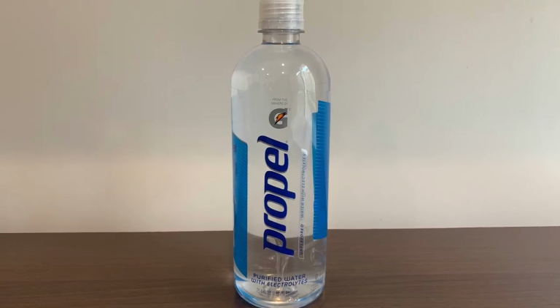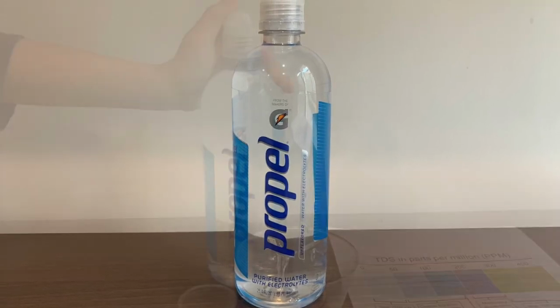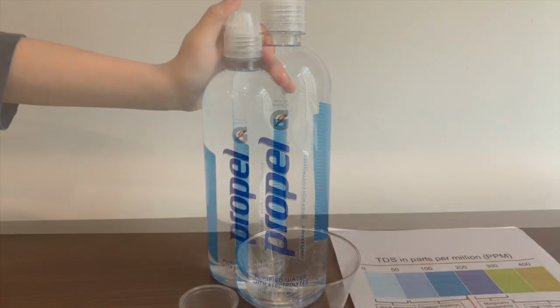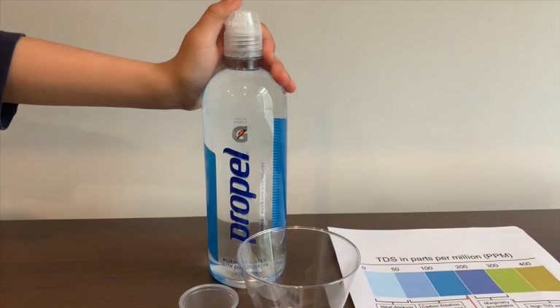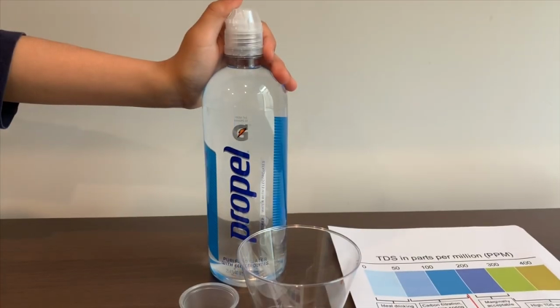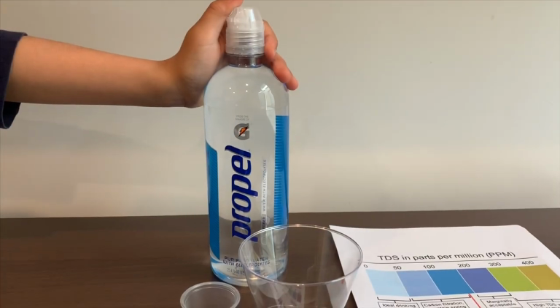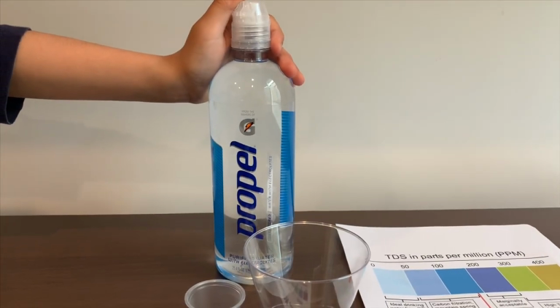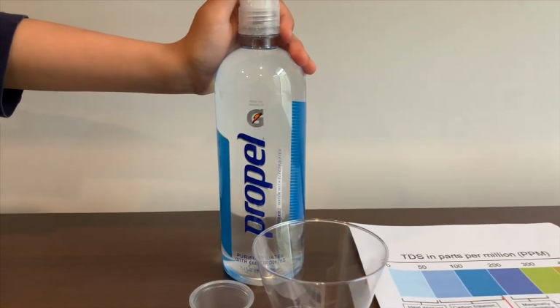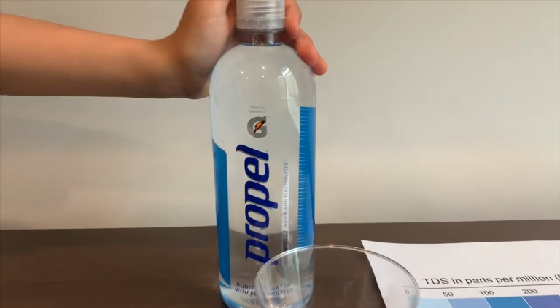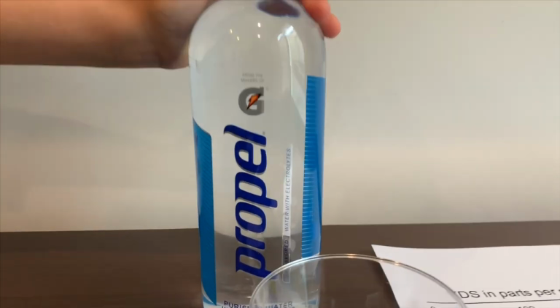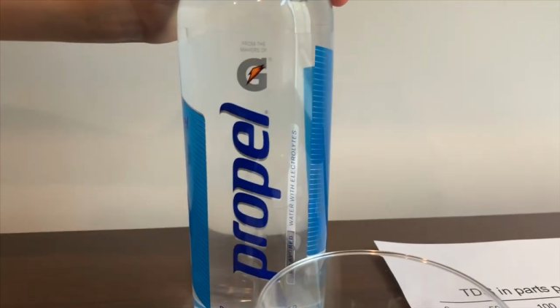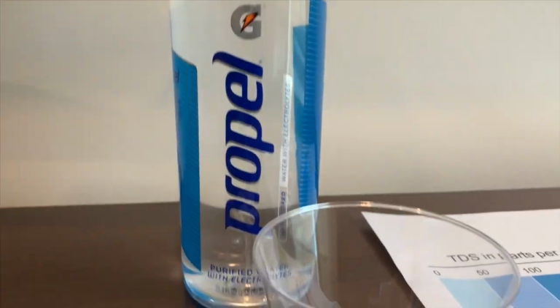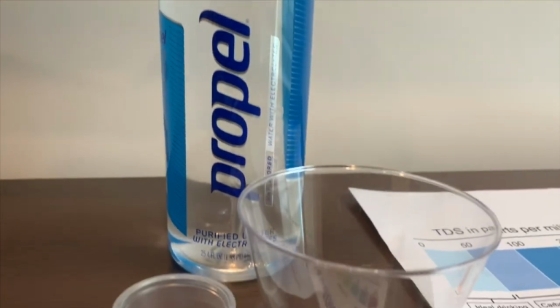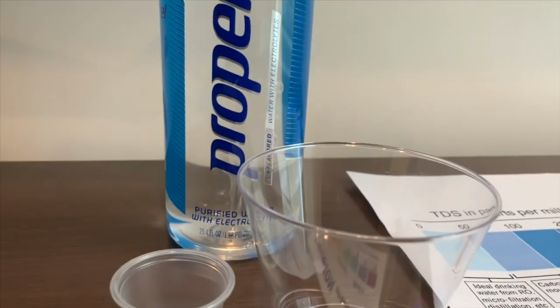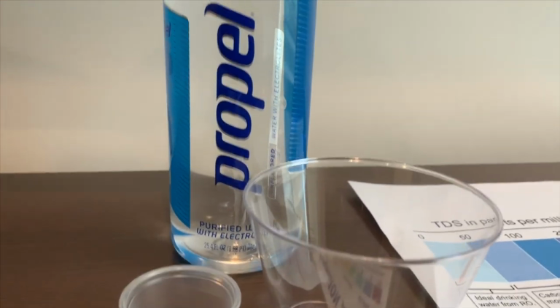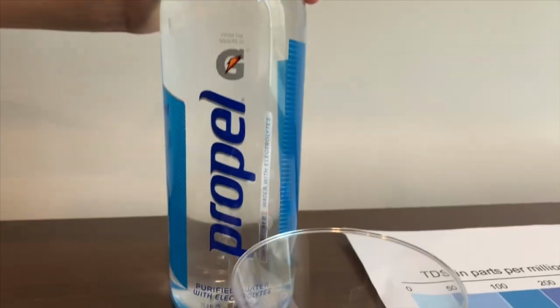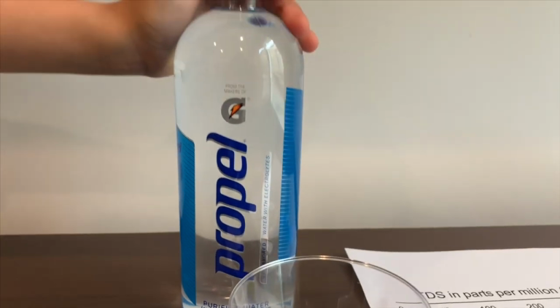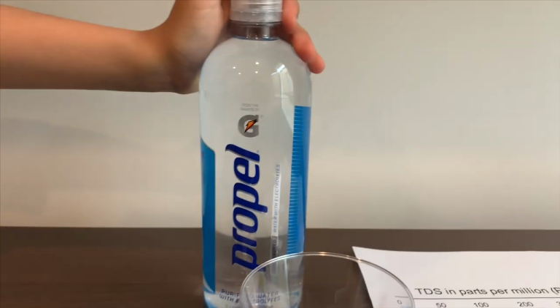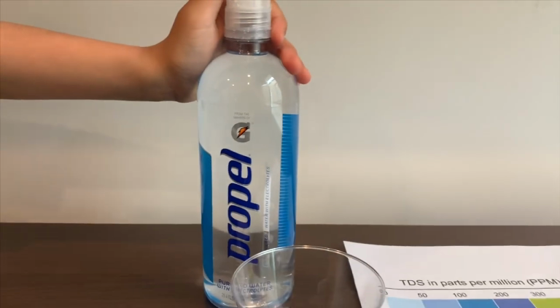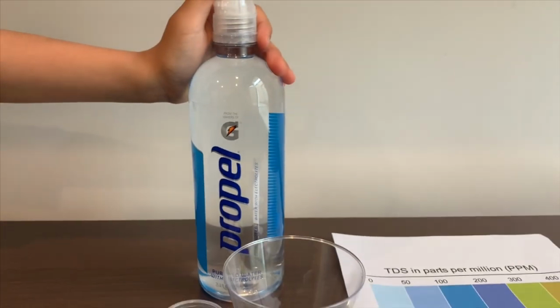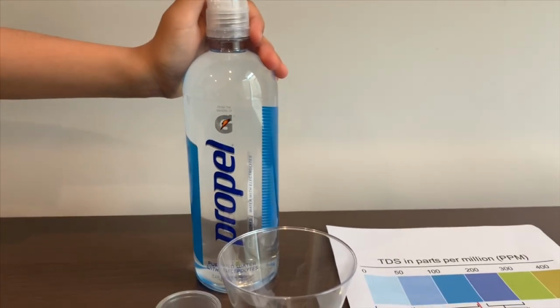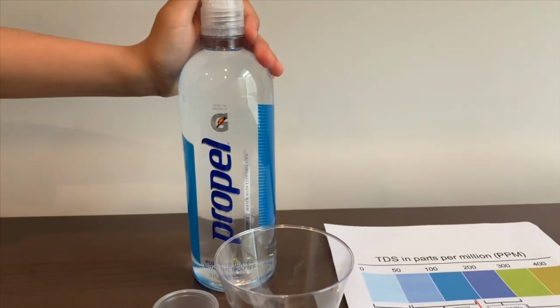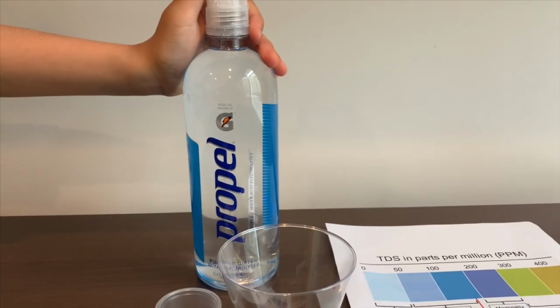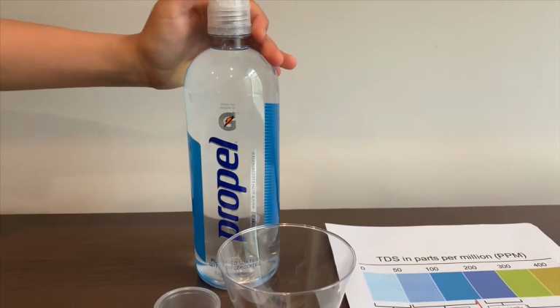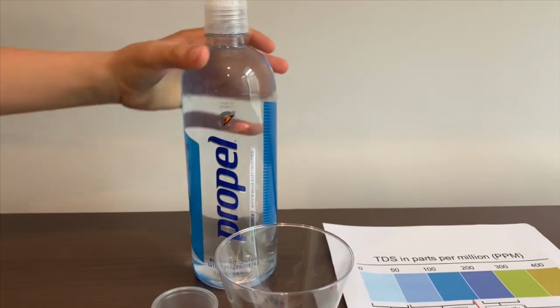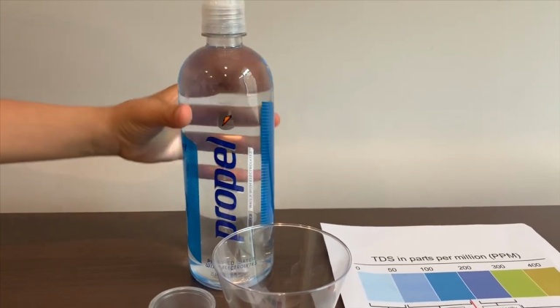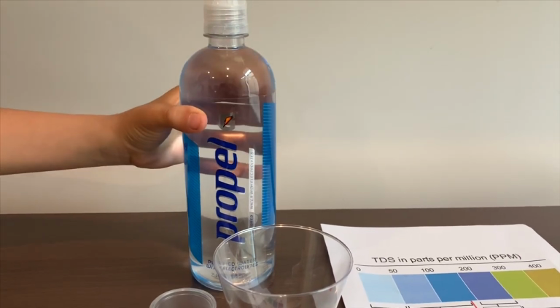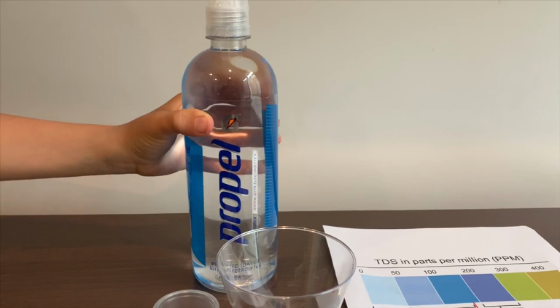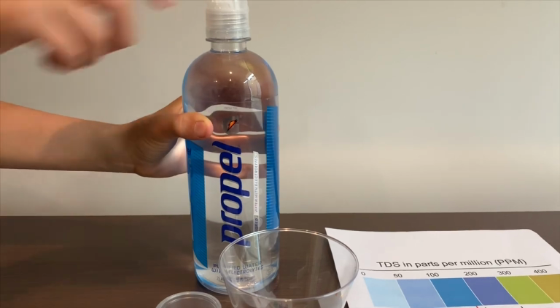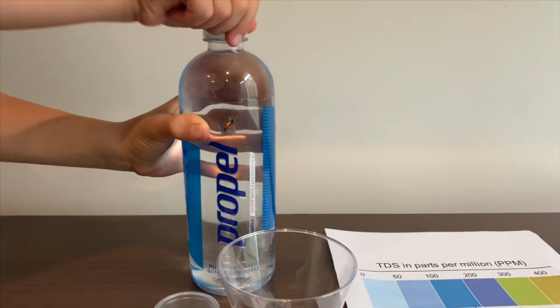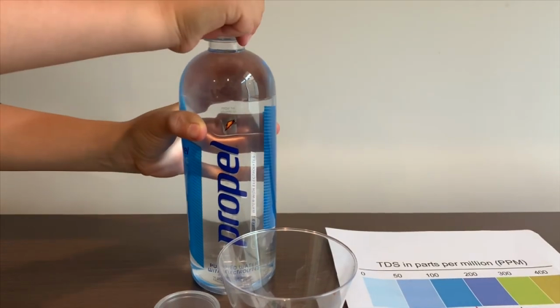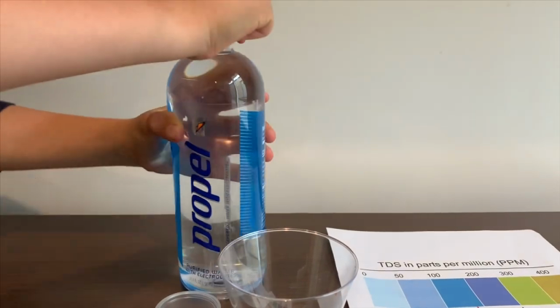This is Propel purified water with electrolytes added for taste. It costs $1.29 and is made by Gatorade. Let's test the pH and TDS levels.